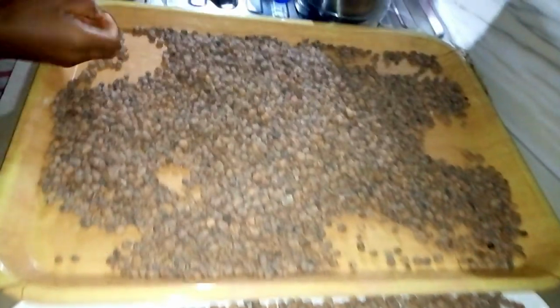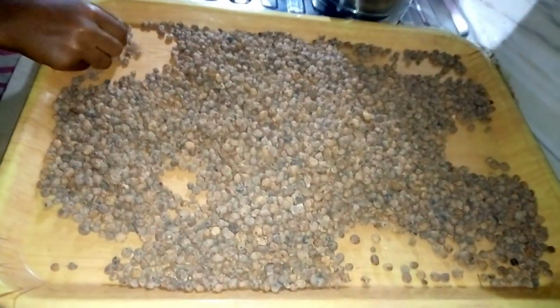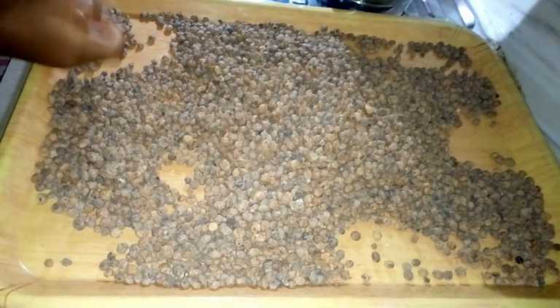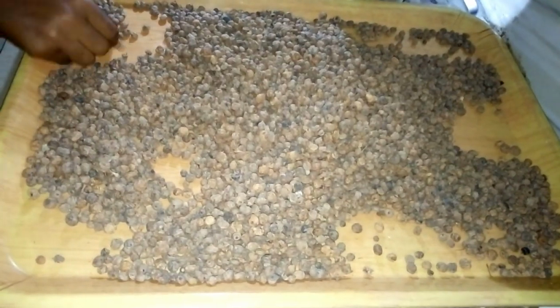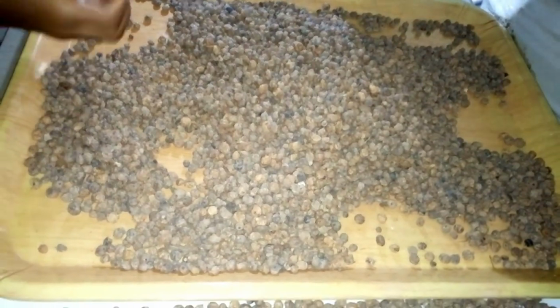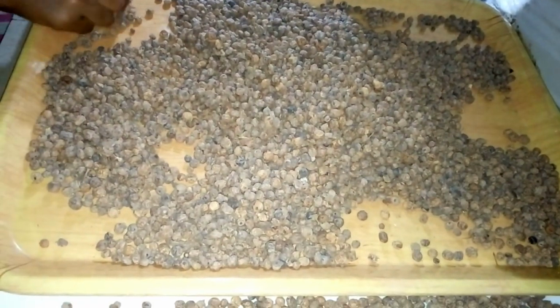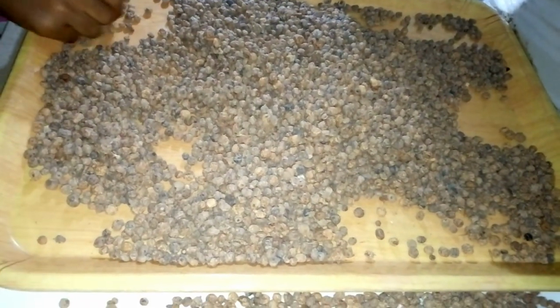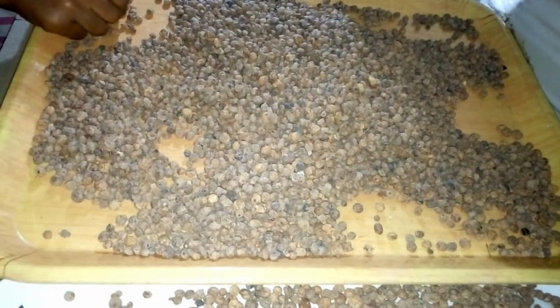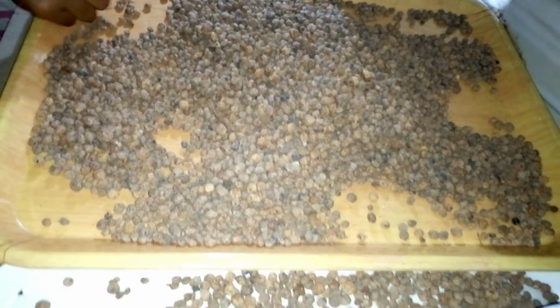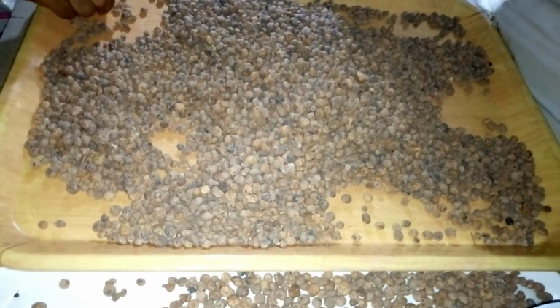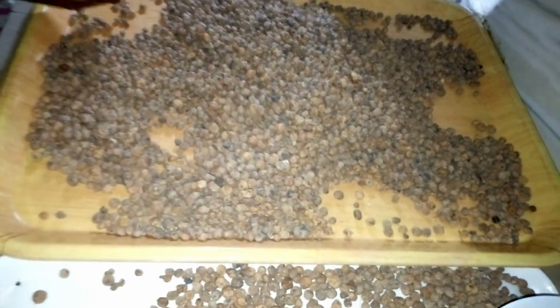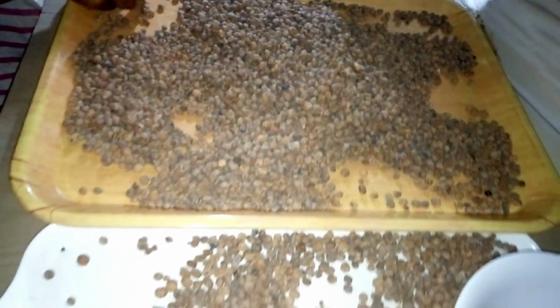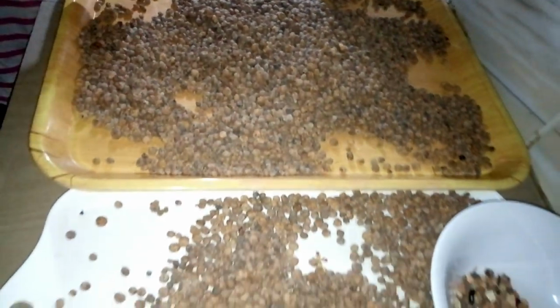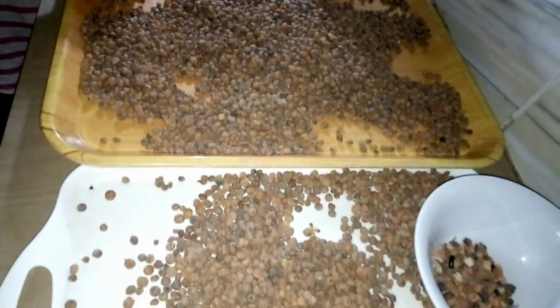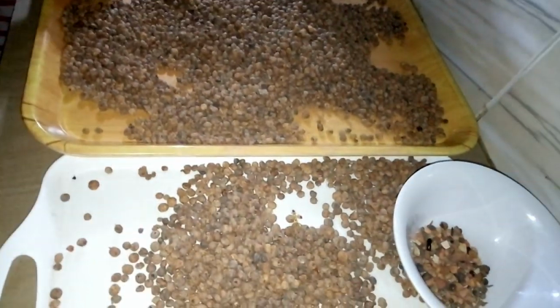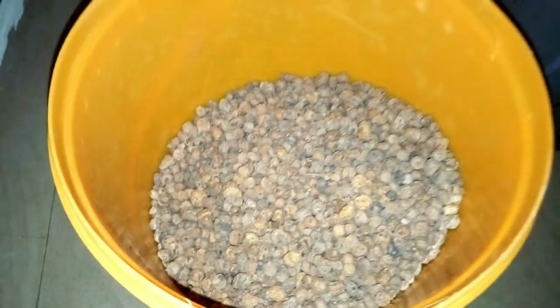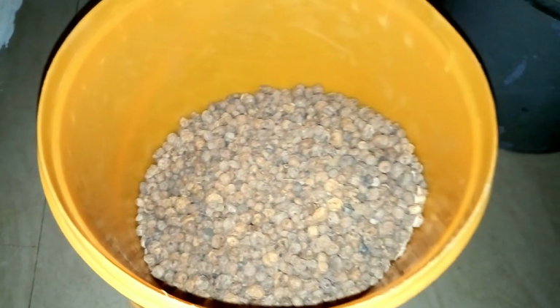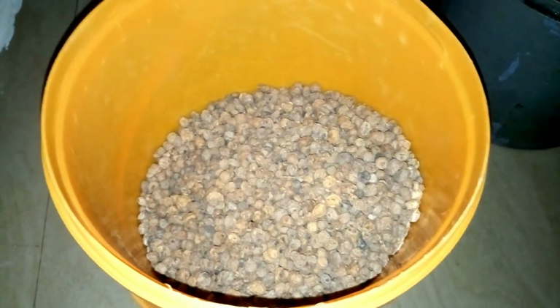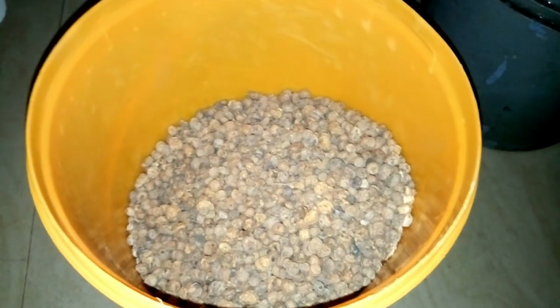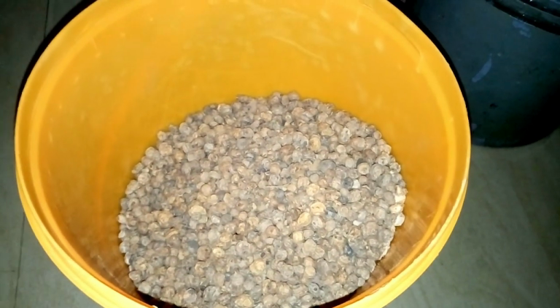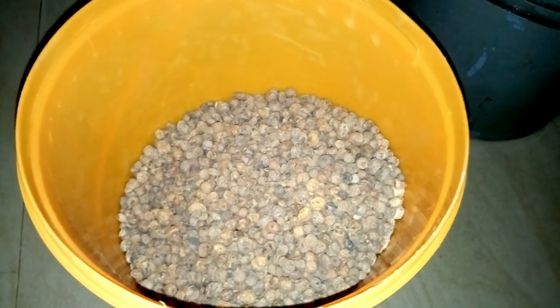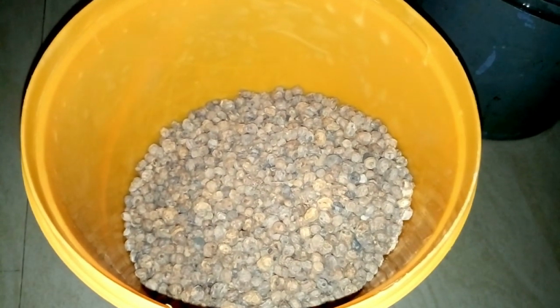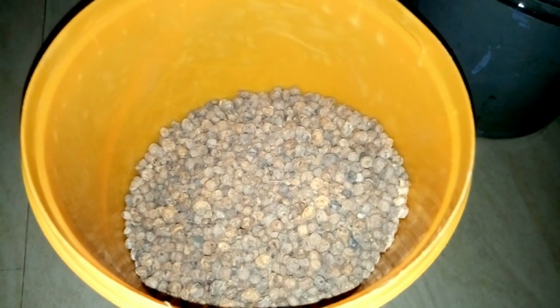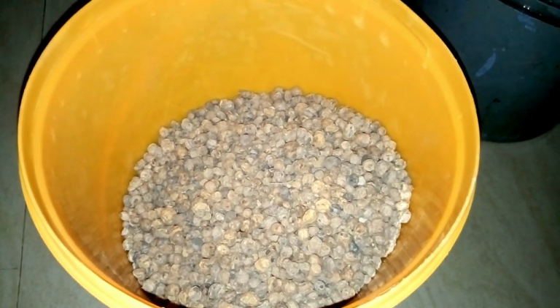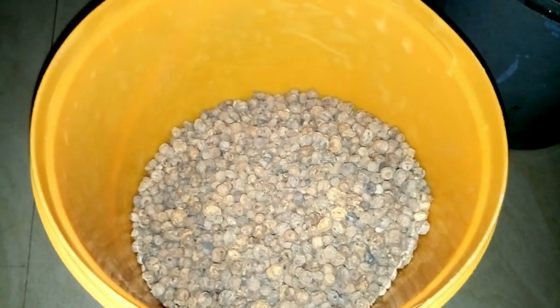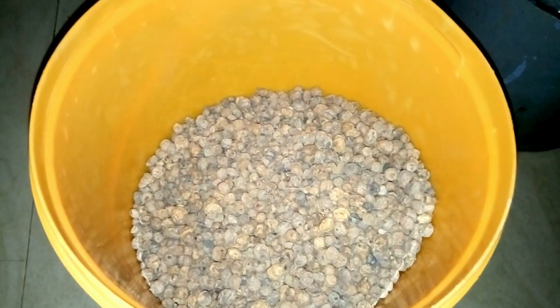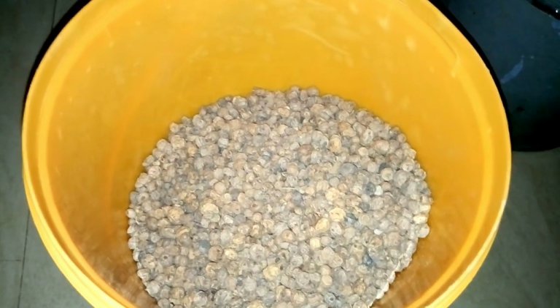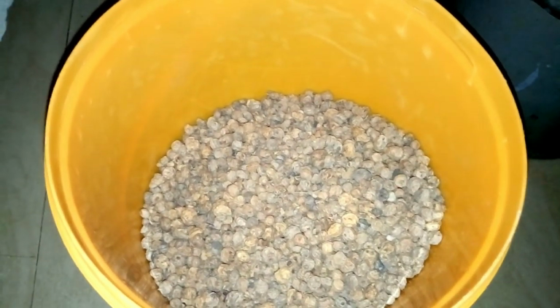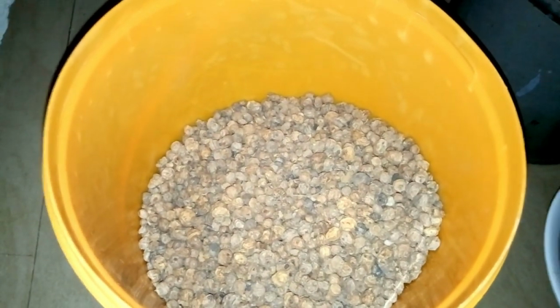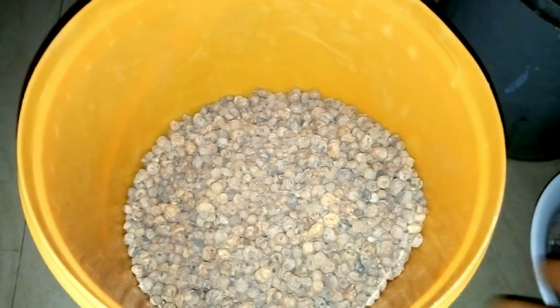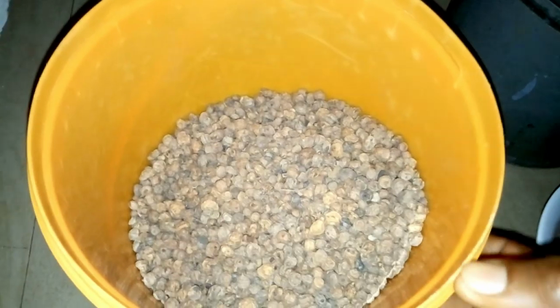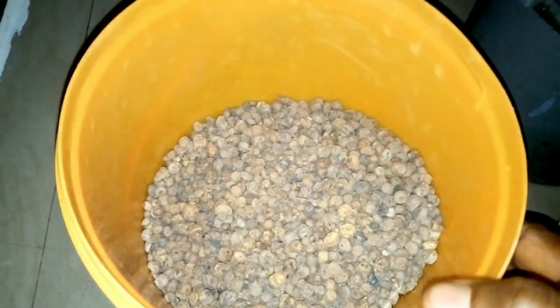So you need to really take time and pick out the stones so as to protect your blender. Once you have selected it properly, you have to soak it in water for two days before you wash it out and then blend it or grind it. Once you are done selecting the tiger nuts, transfer them into a covered bowl.